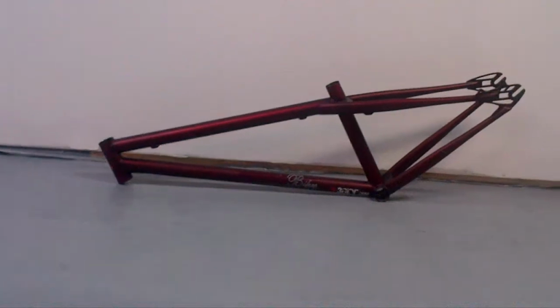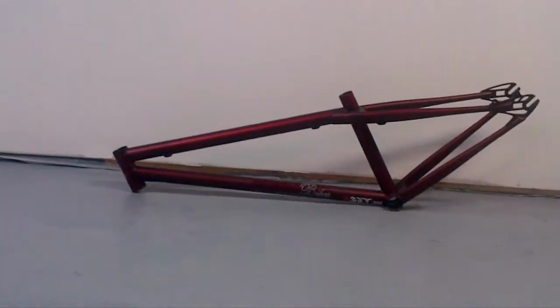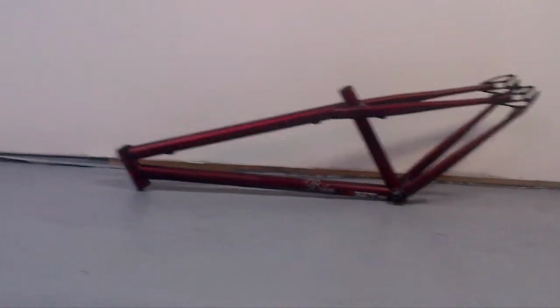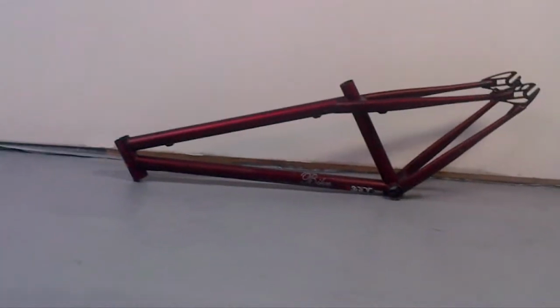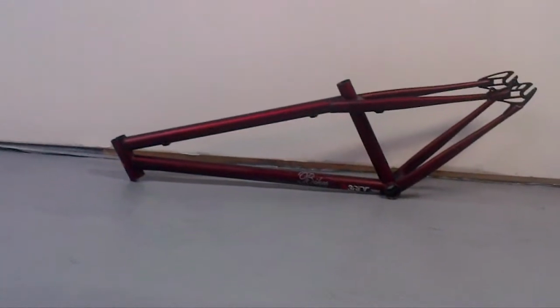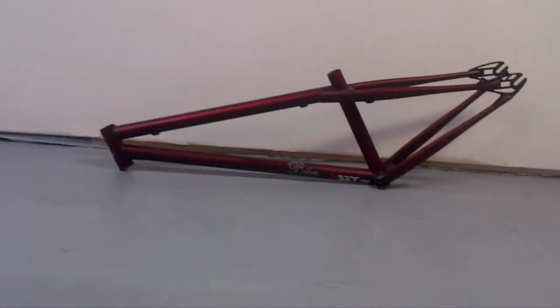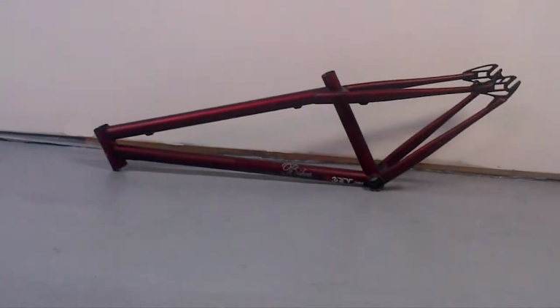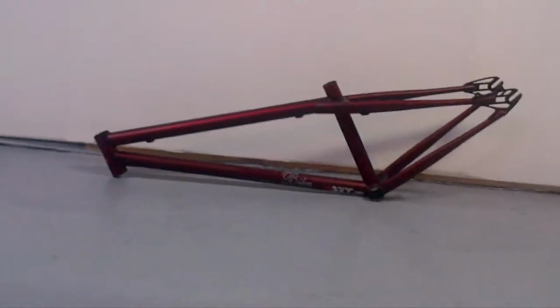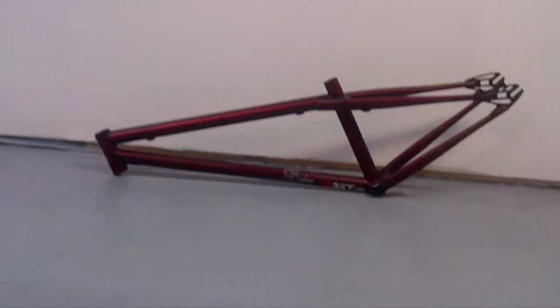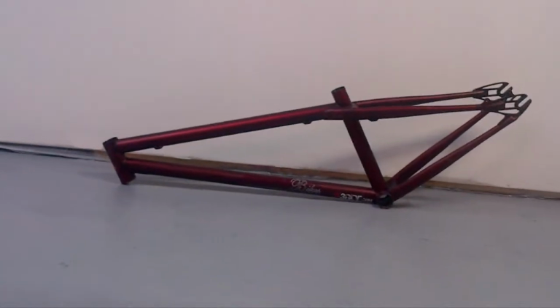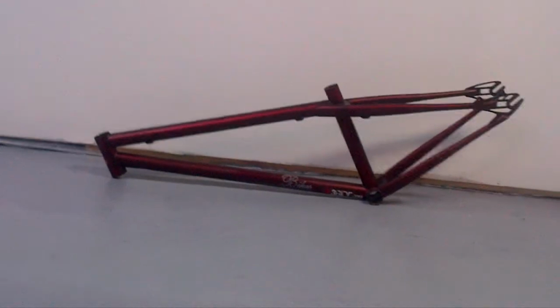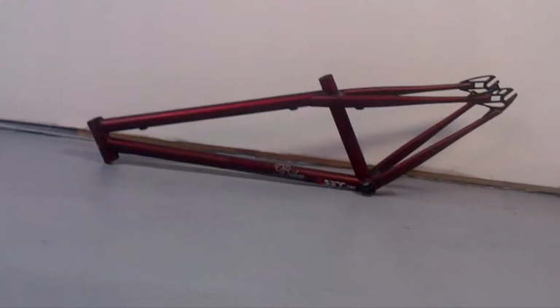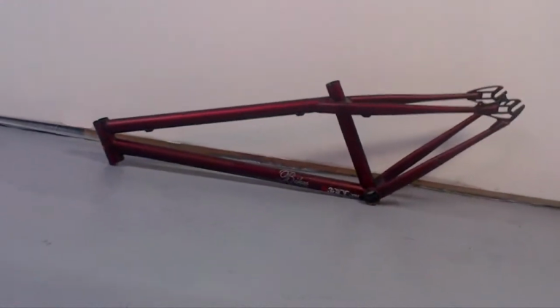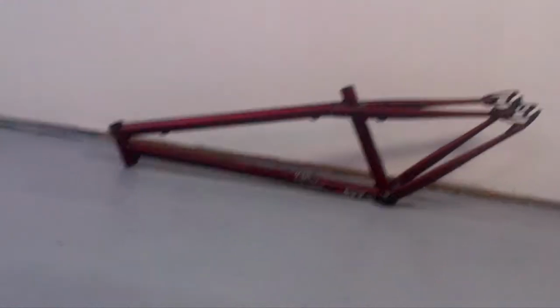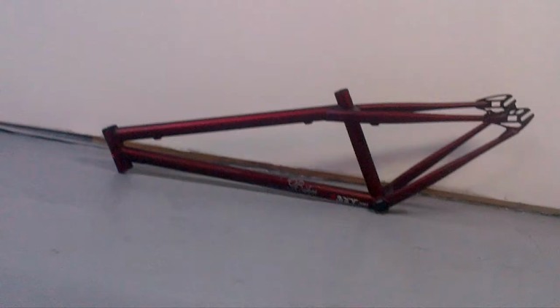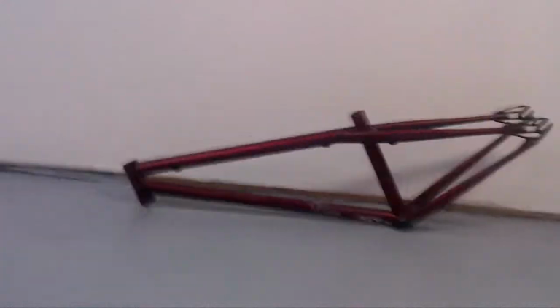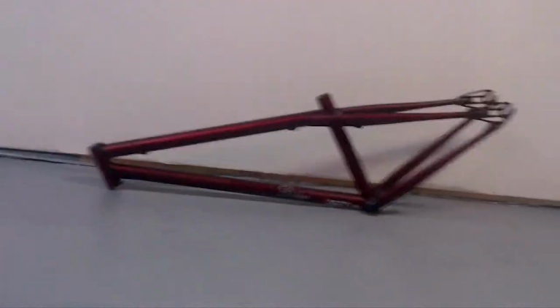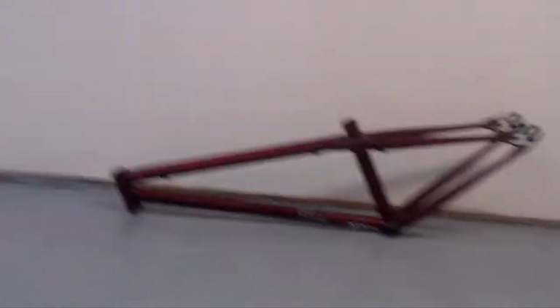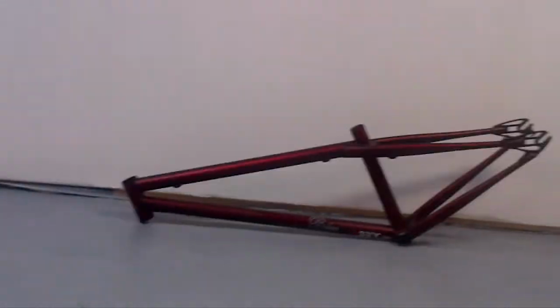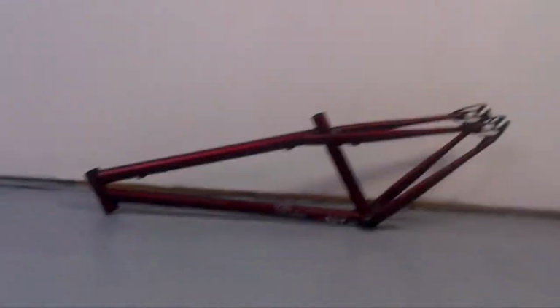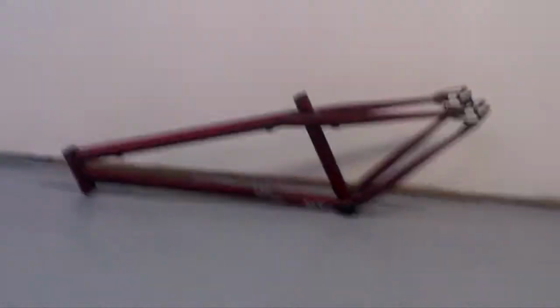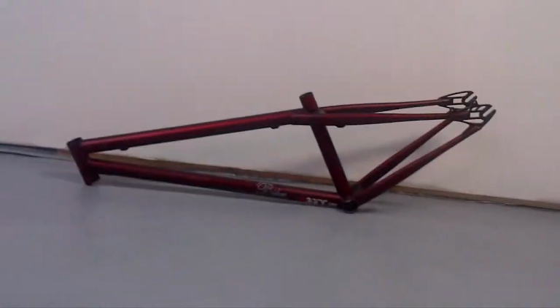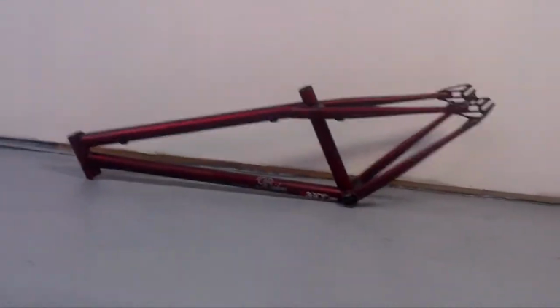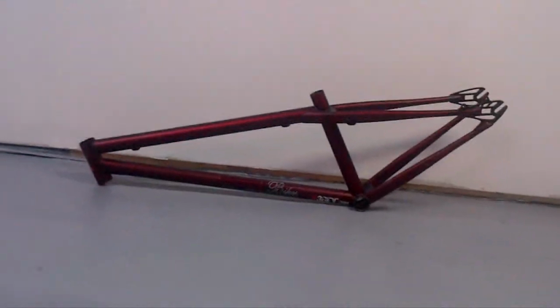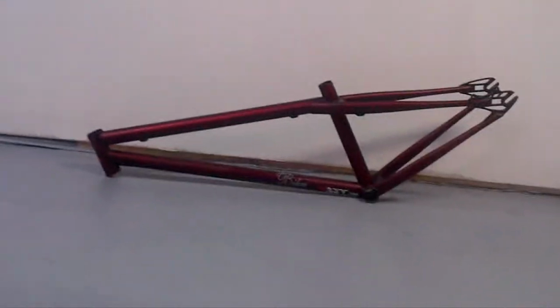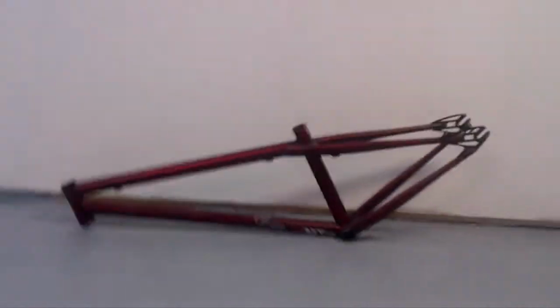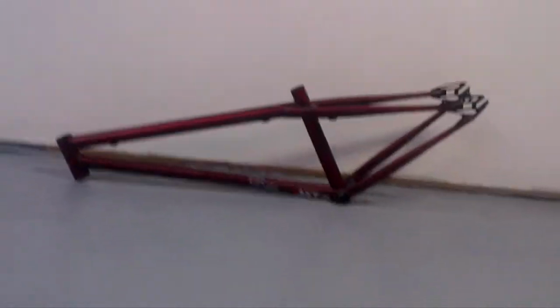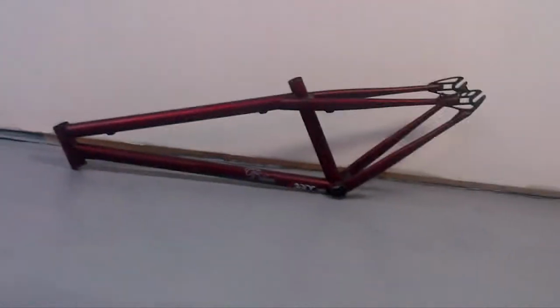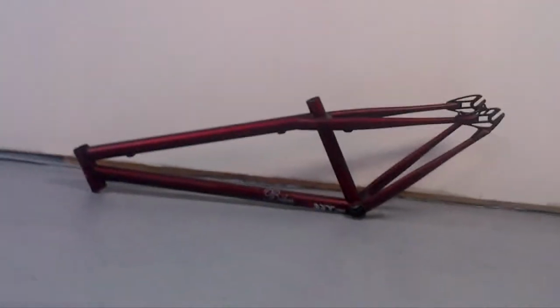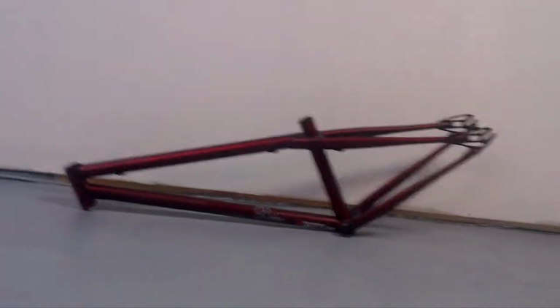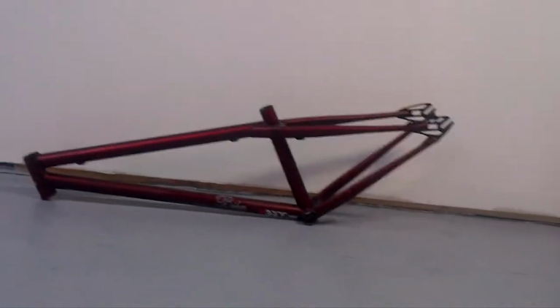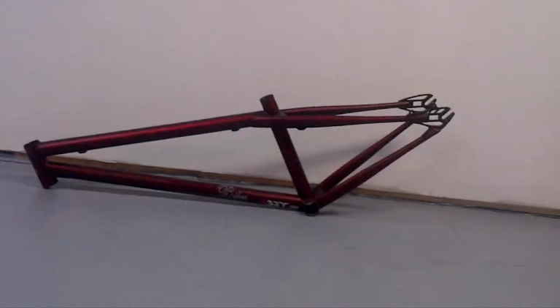Here's my Doberman Pinscher Frame 2010, it's pretty sick, pretty light too. Hopefully I'll have the bike done as soon as possible.